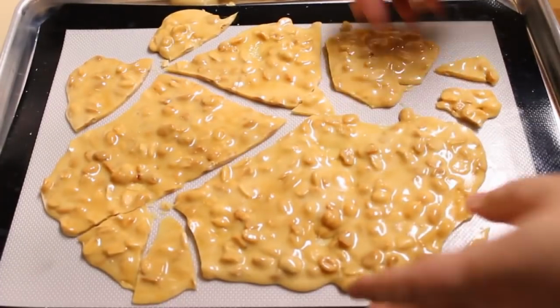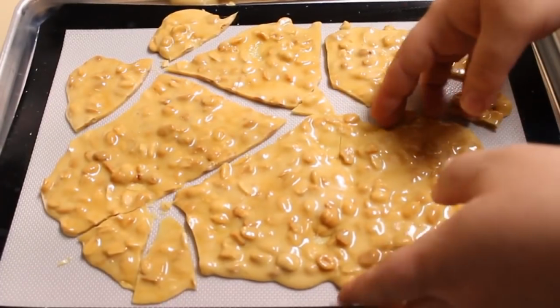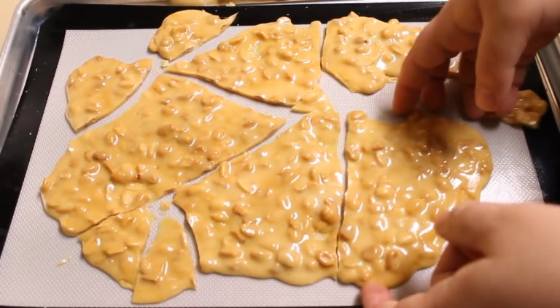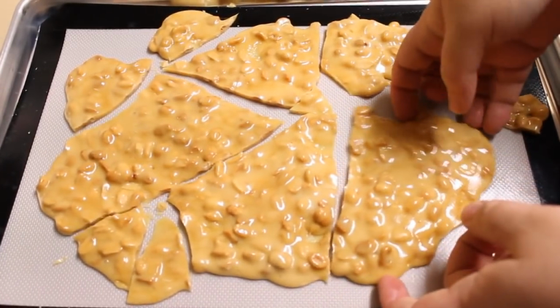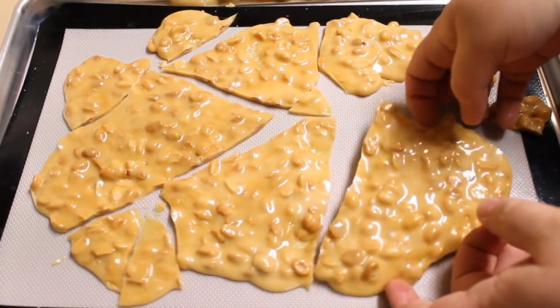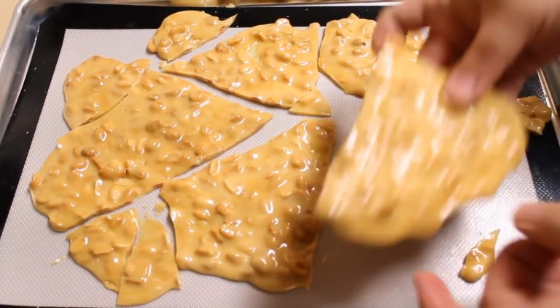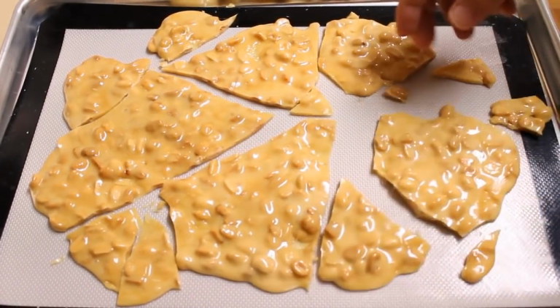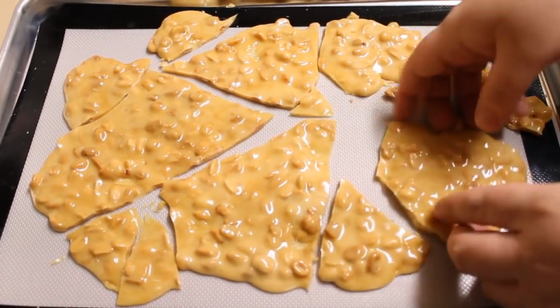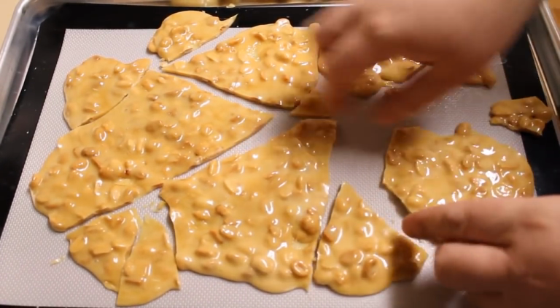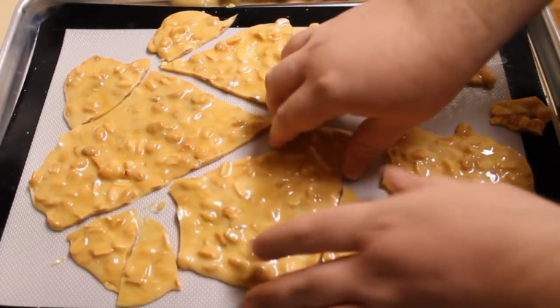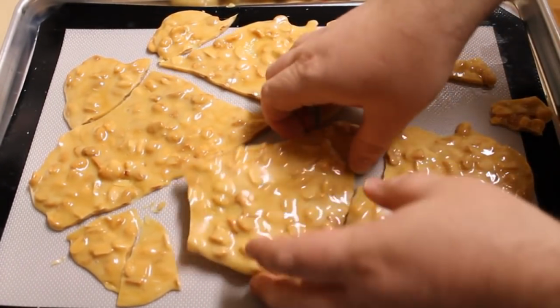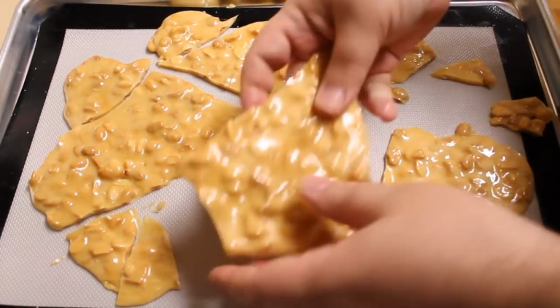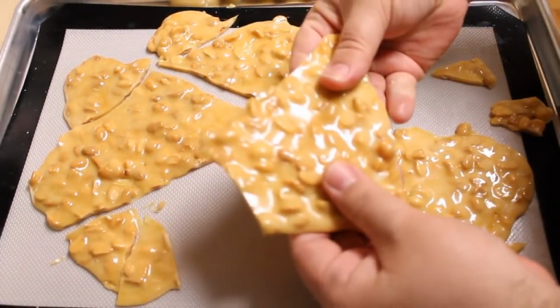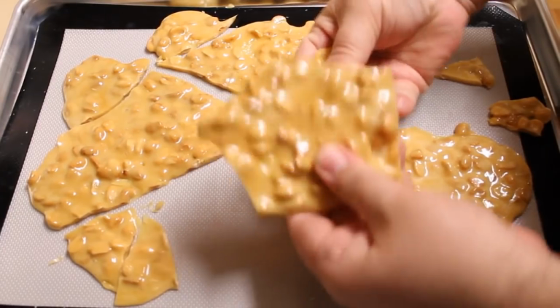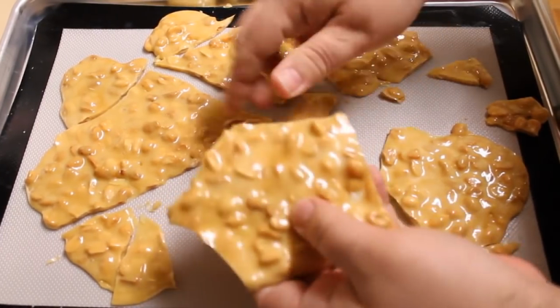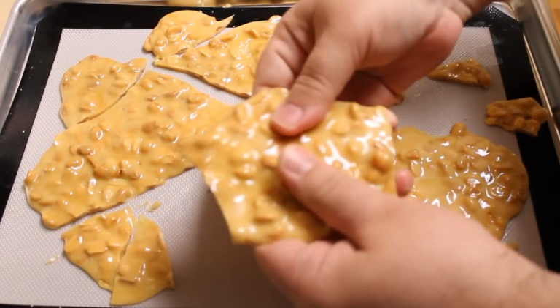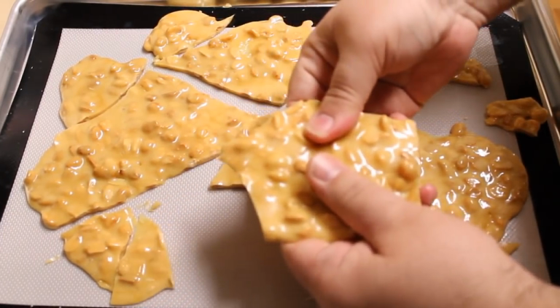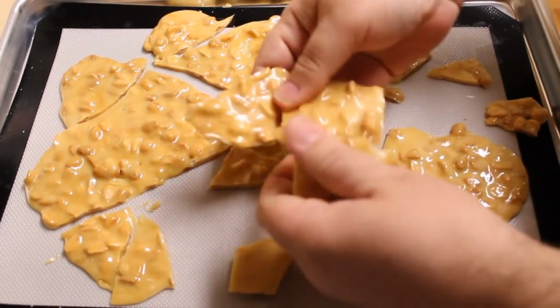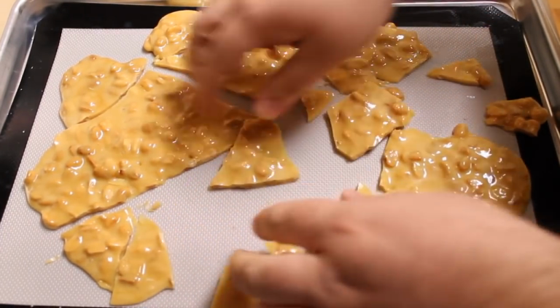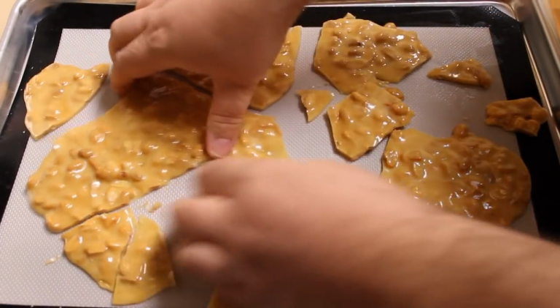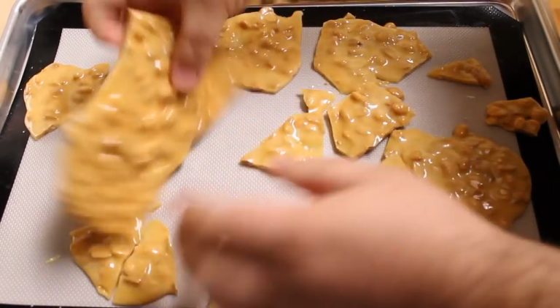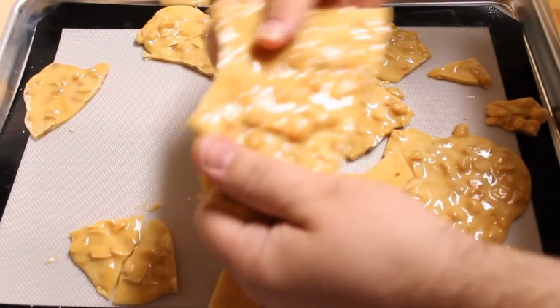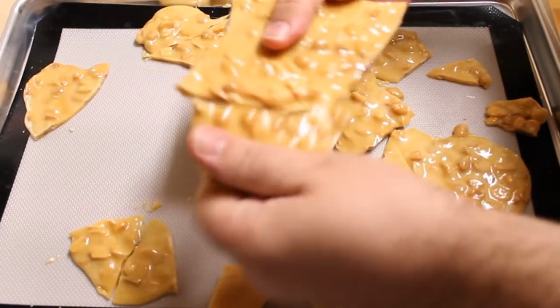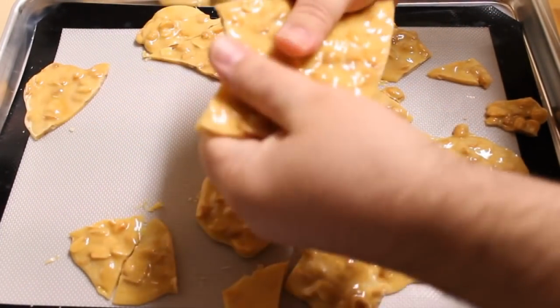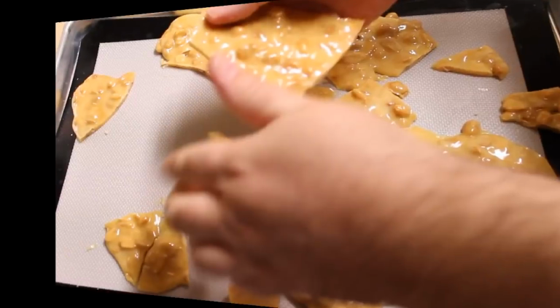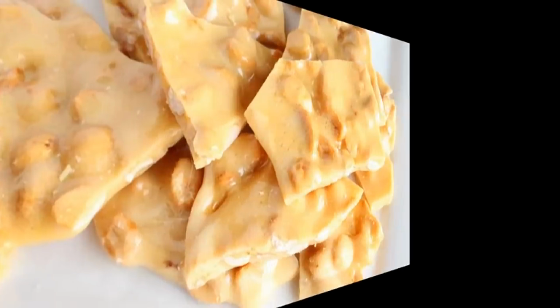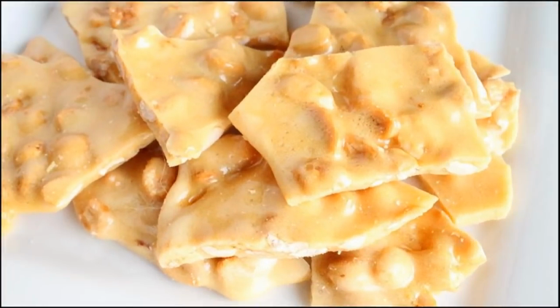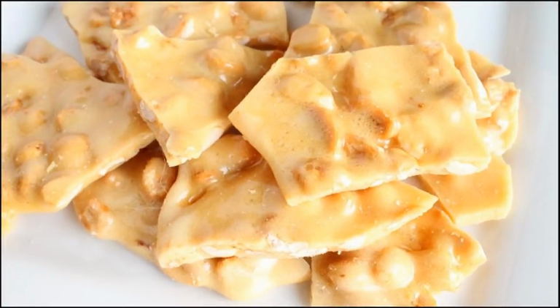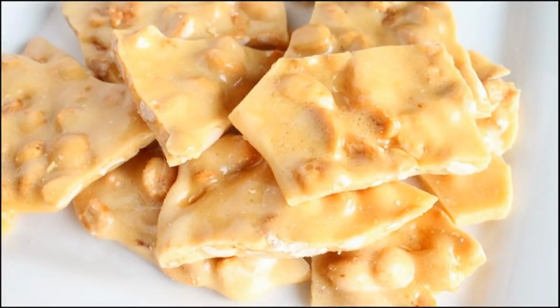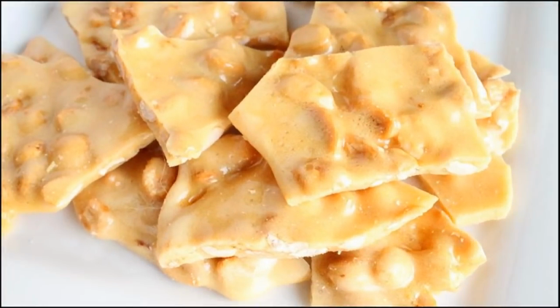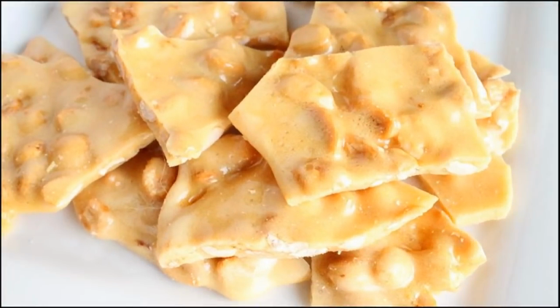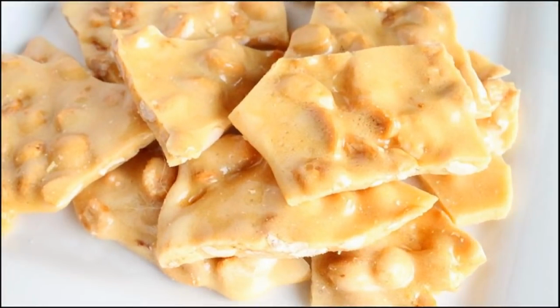Just drop it and let it shatter like a piece of glass. Go ahead and break this up and store it in an airtight container. And there you have it — how to make peanut brittle in a microwave. Hope you guys enjoy, and thanks so much for watching.